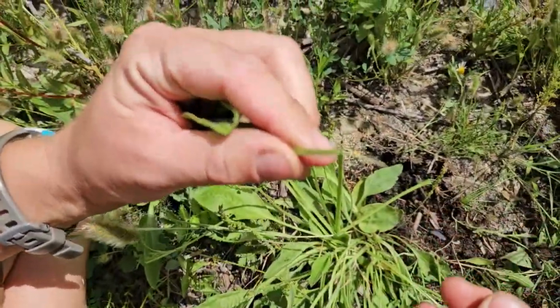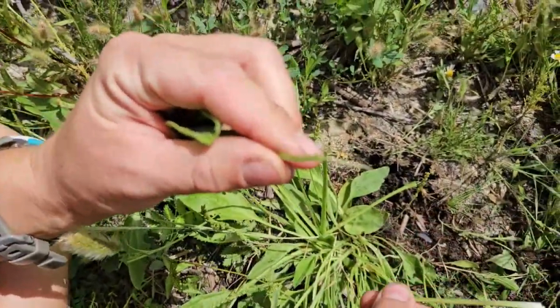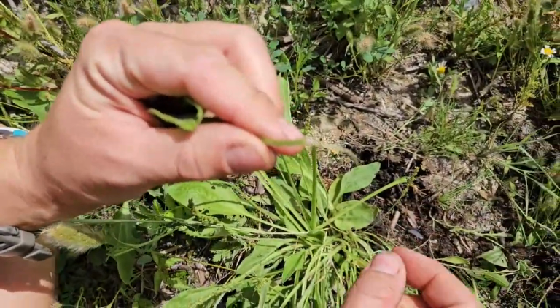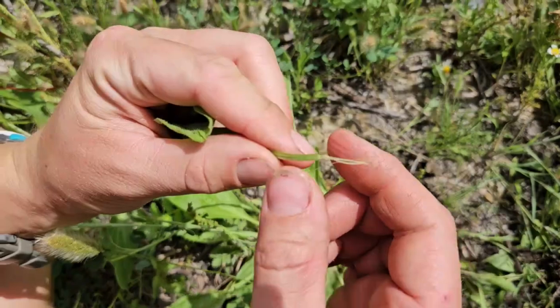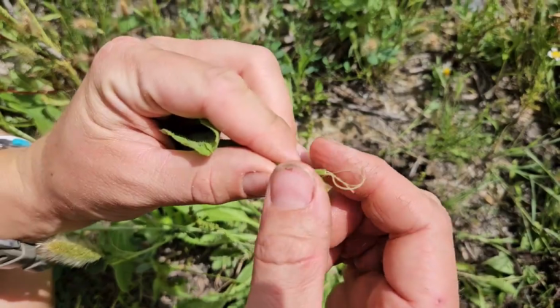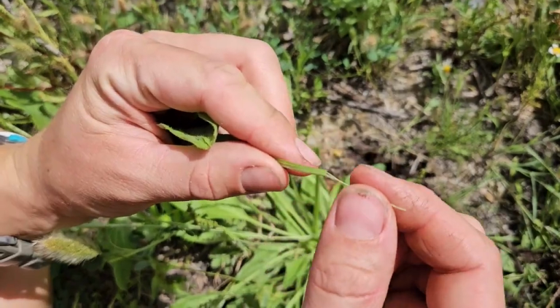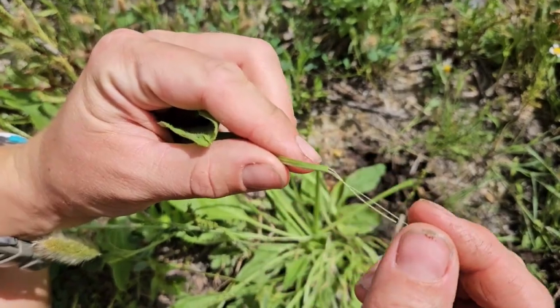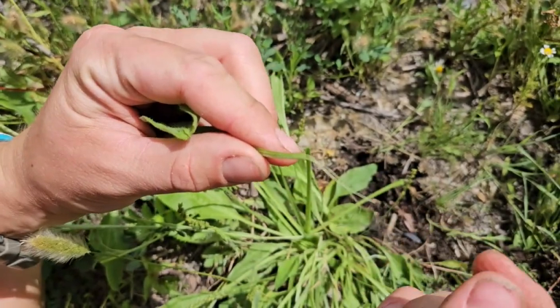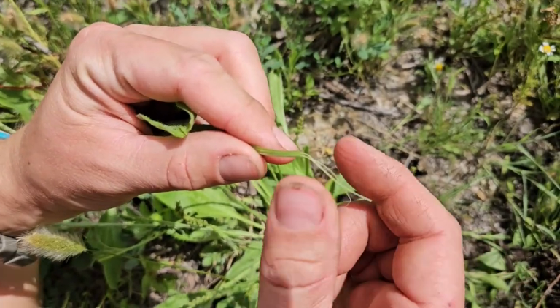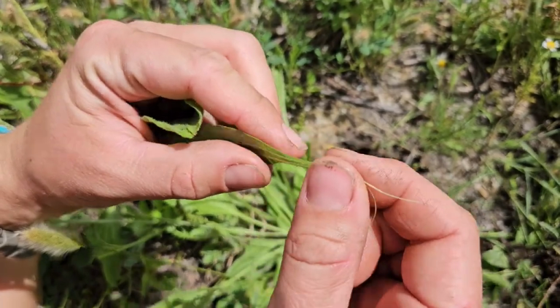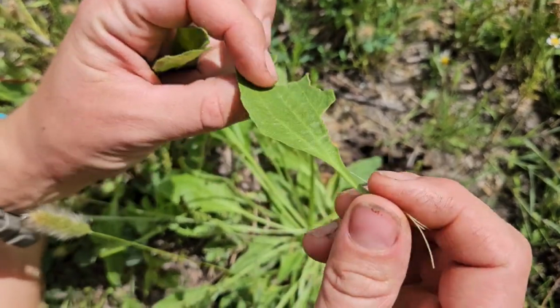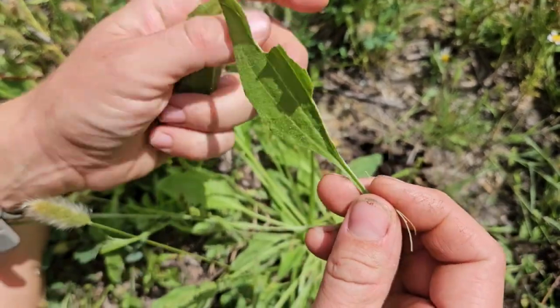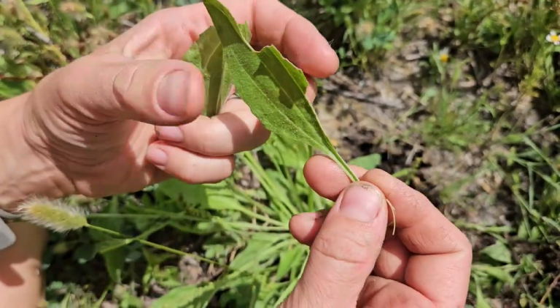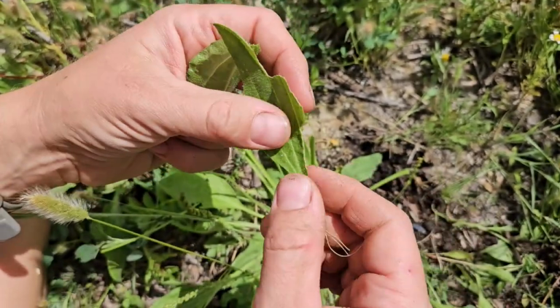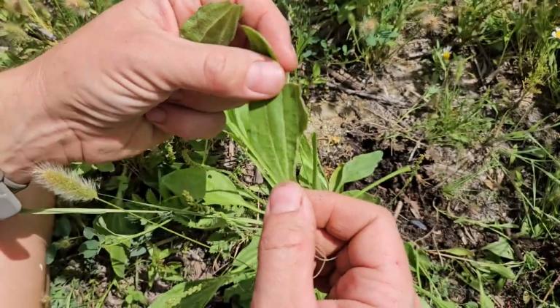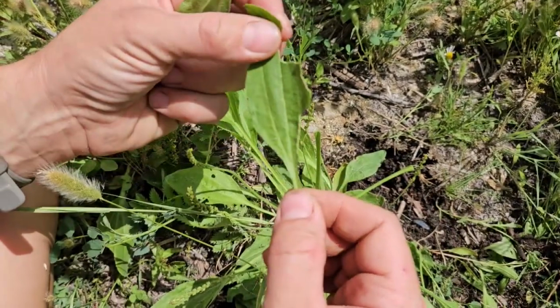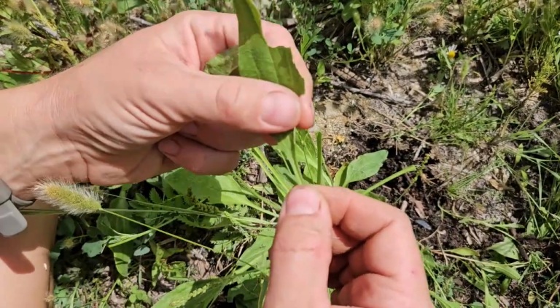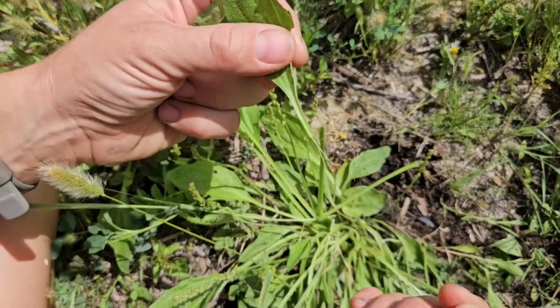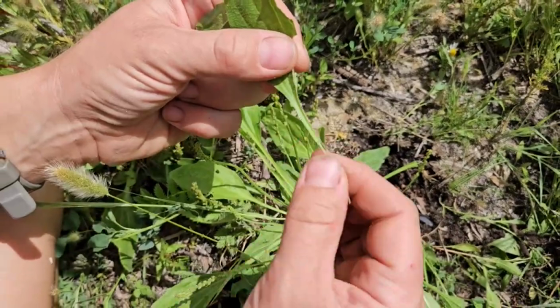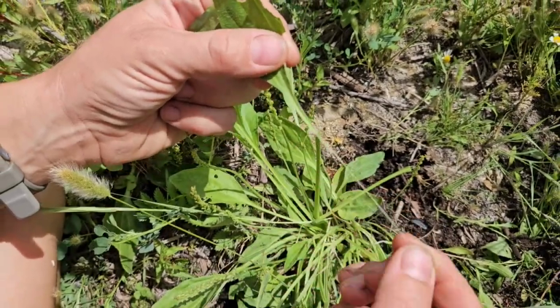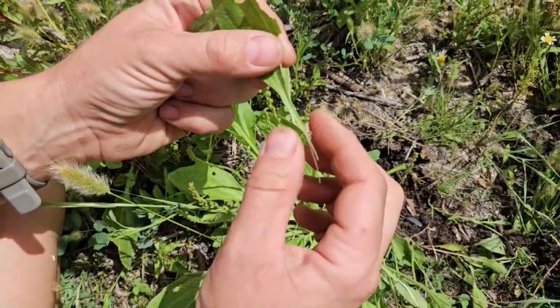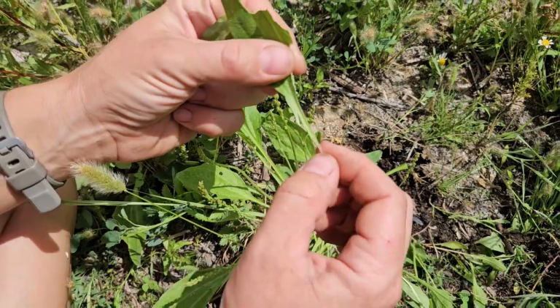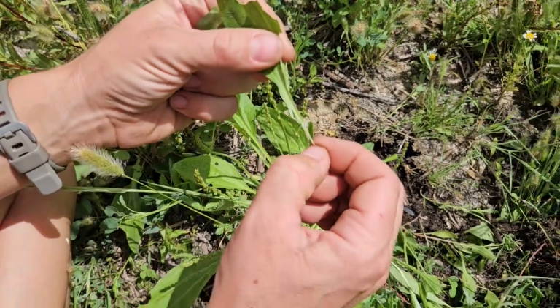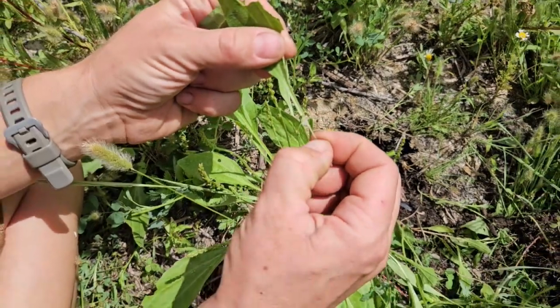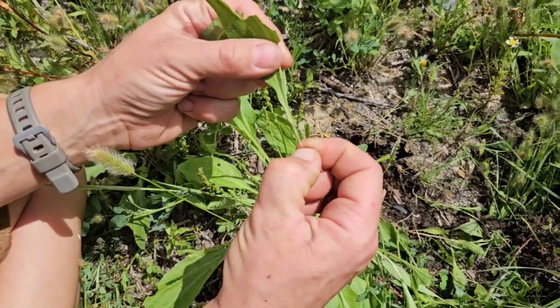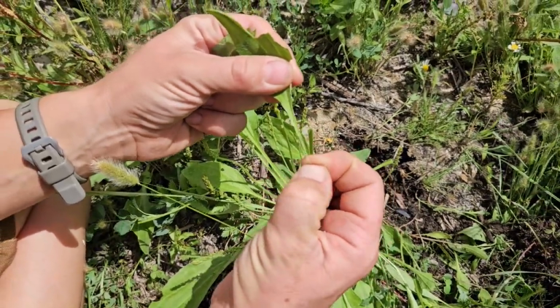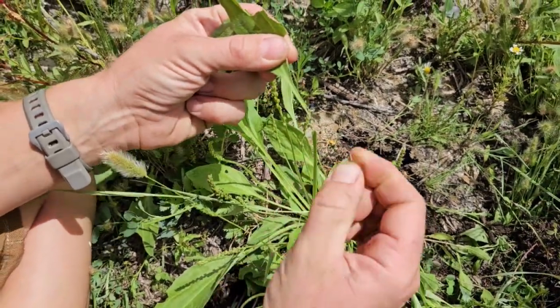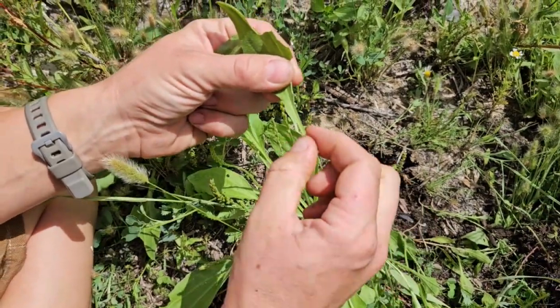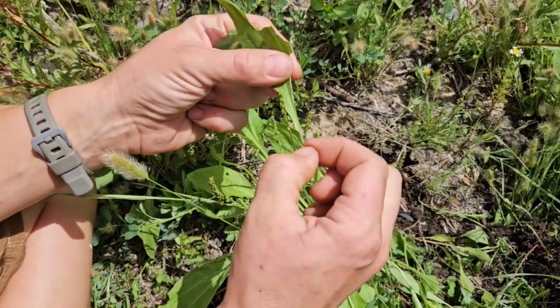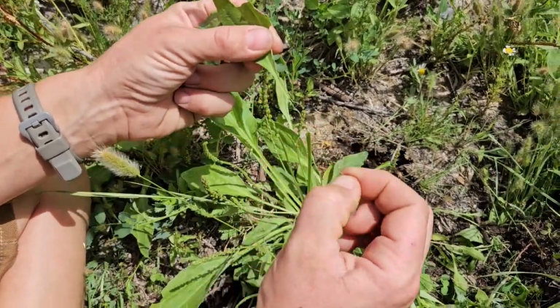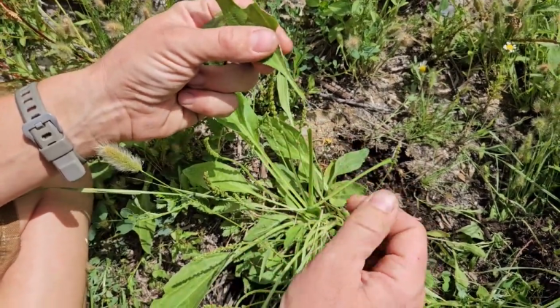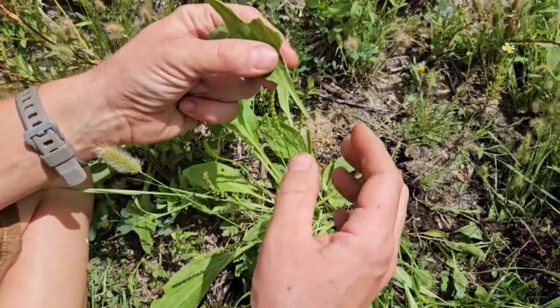If I pull it, you can see all these little hairy fibrous bits. Those veins are pretty thick. They go all the way through the plant, and we can use them or we can identify the plant based off of them.